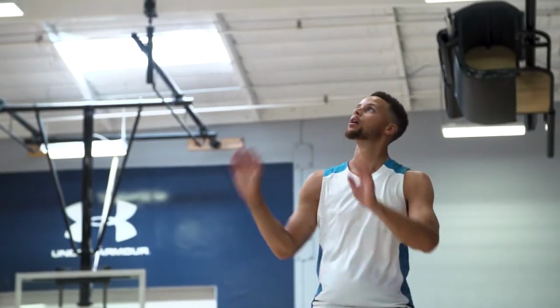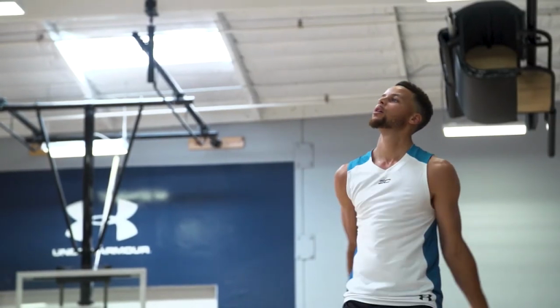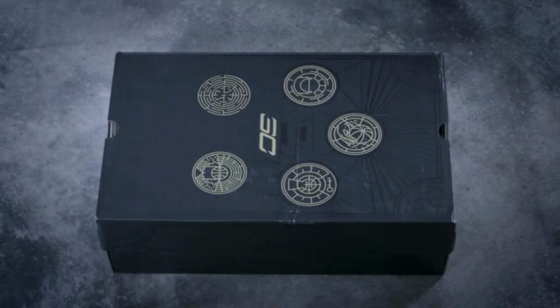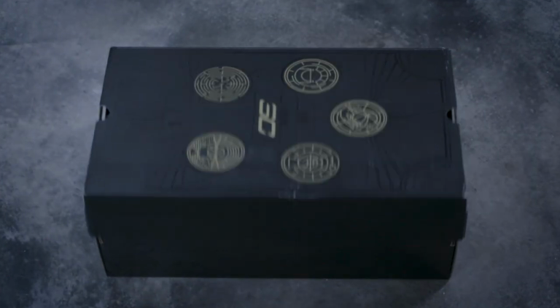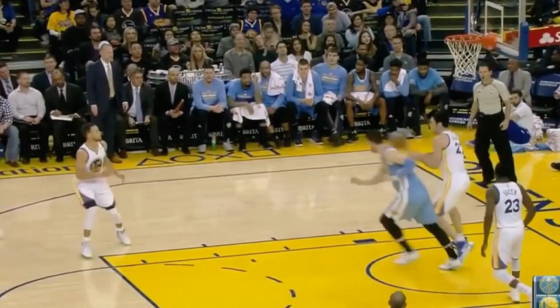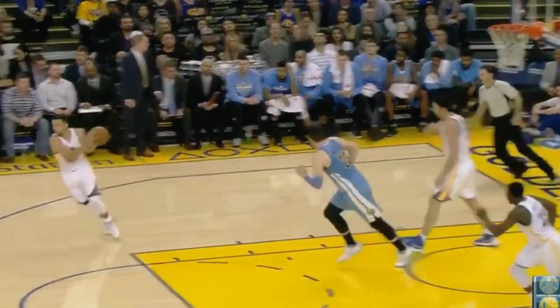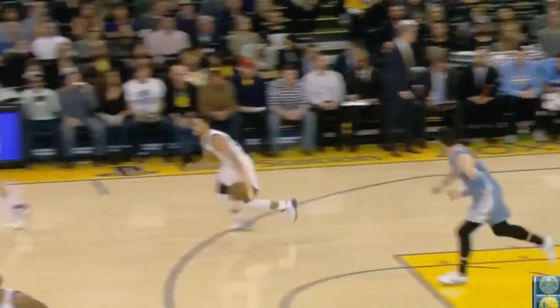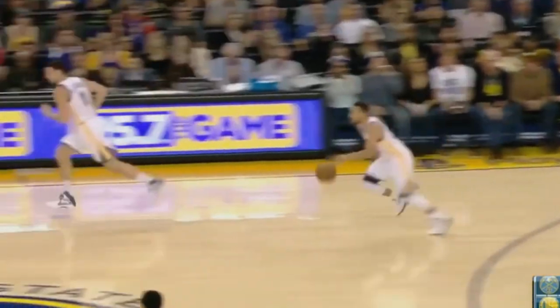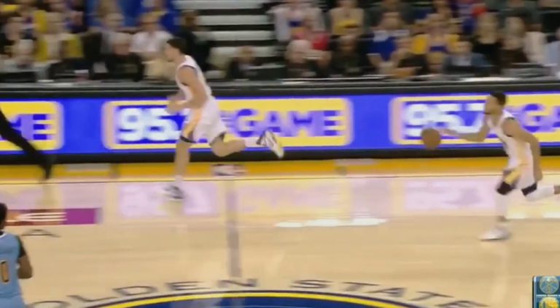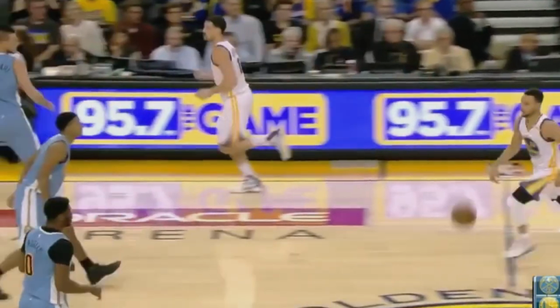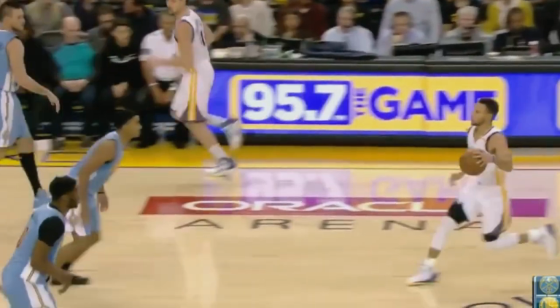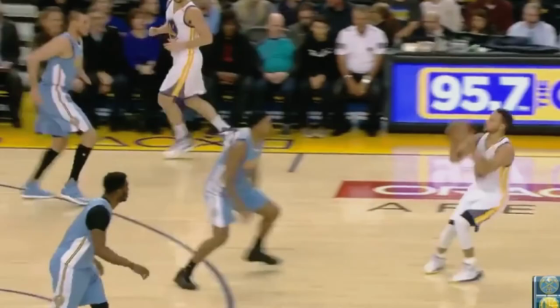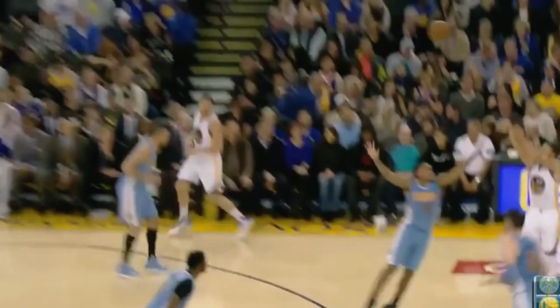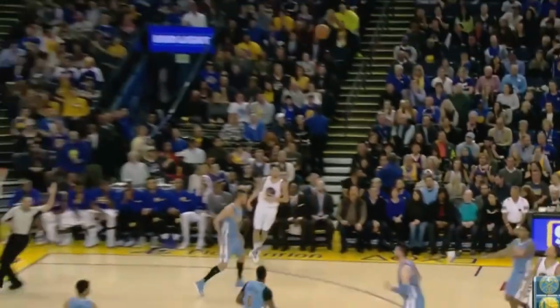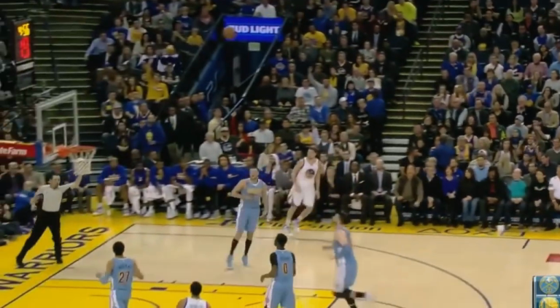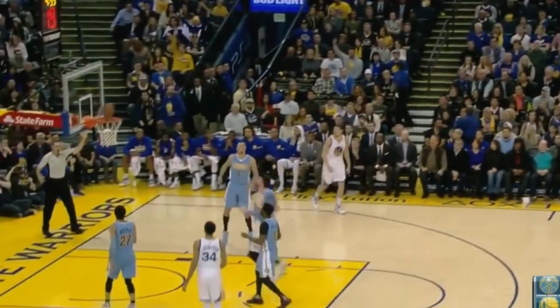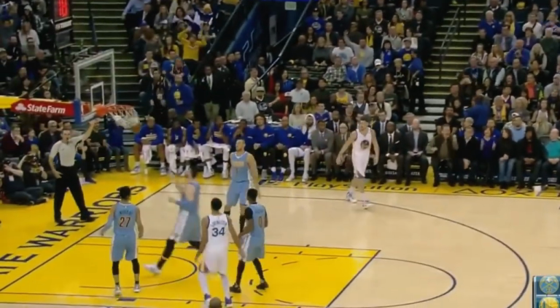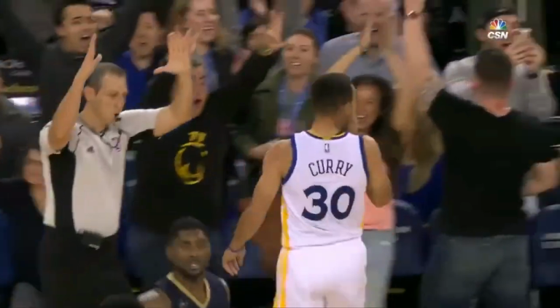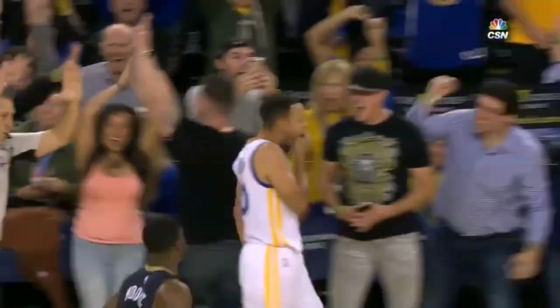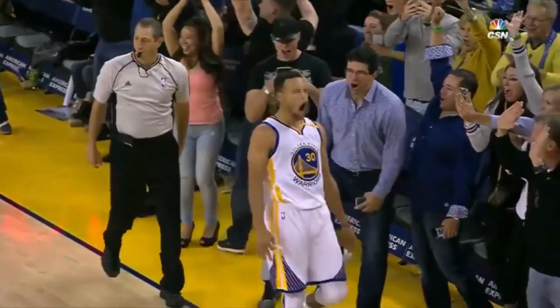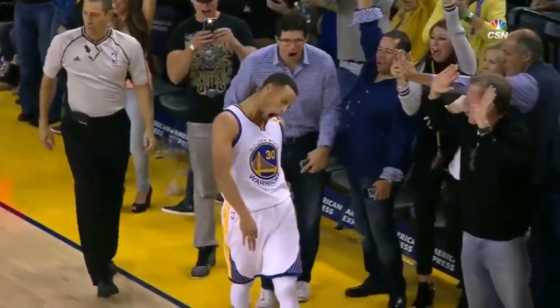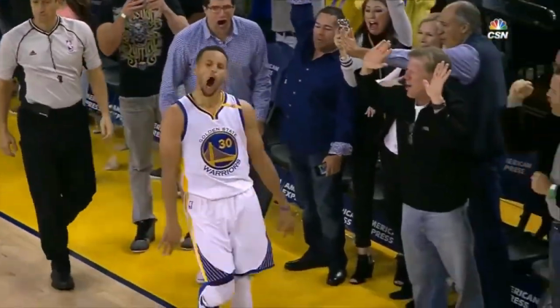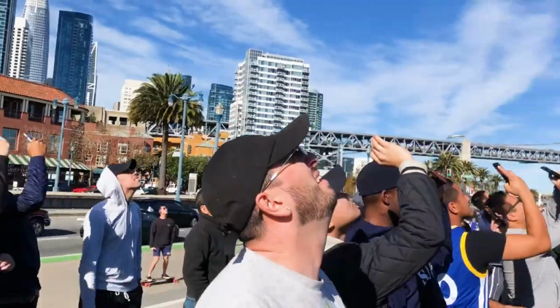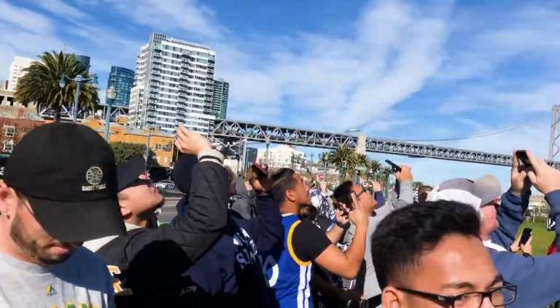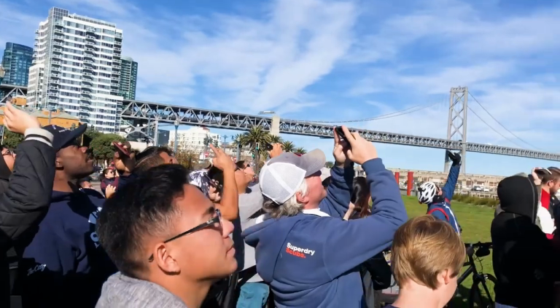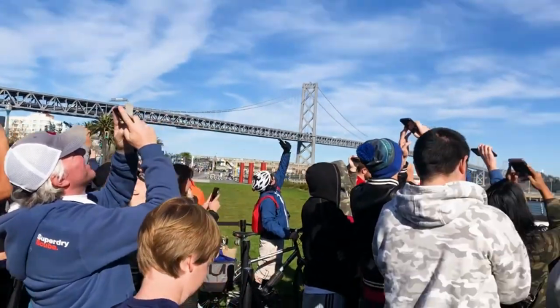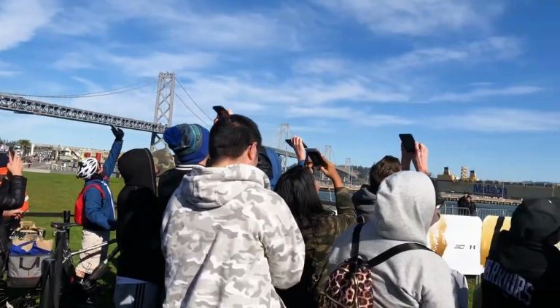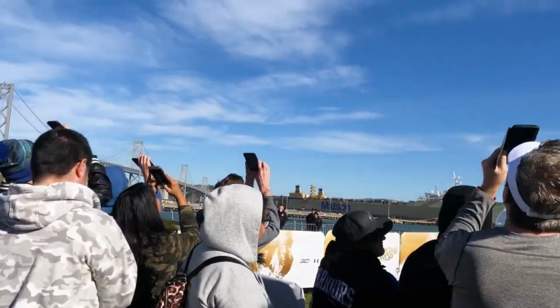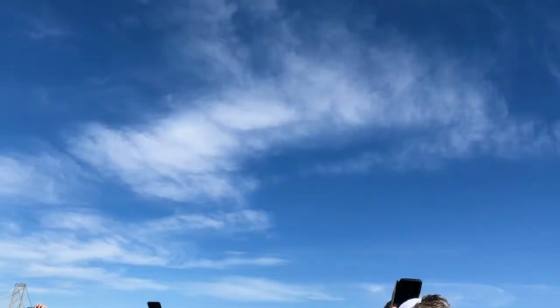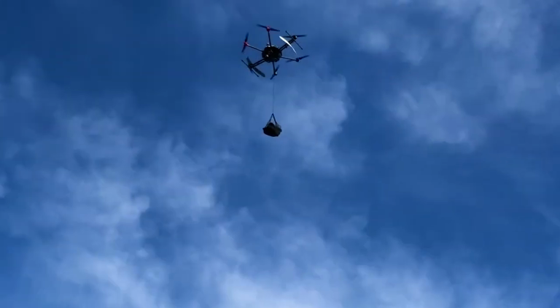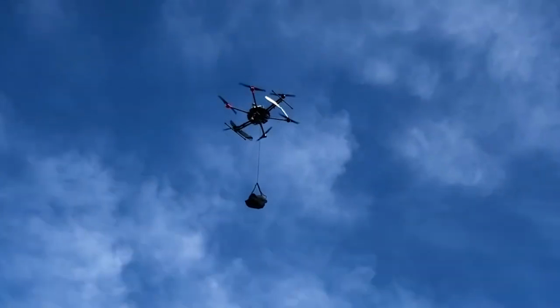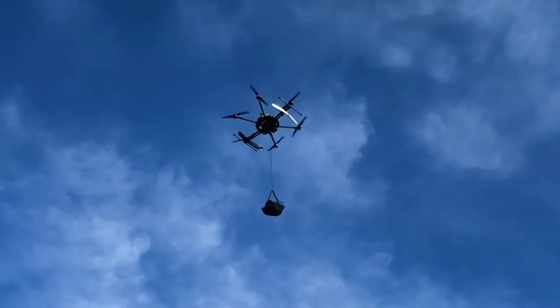We reimagined the shoe release with a disruptive delivery method that mimics Steph's stroke and his ability to launch from anywhere at any moment, unleashing the world's first sneaker drop via drones.